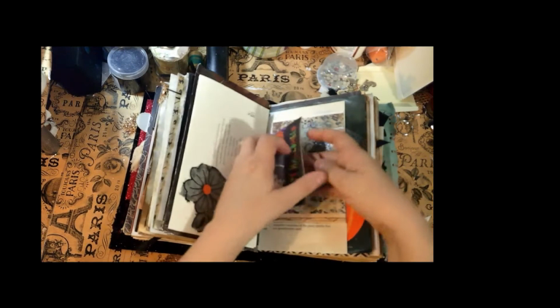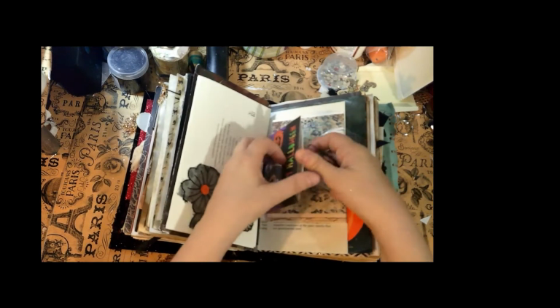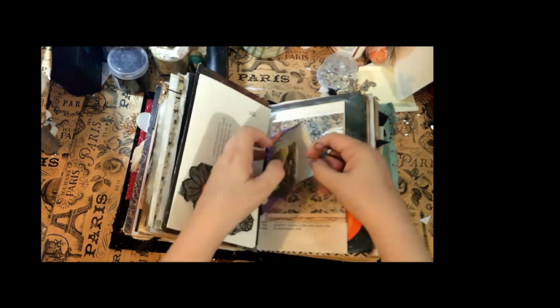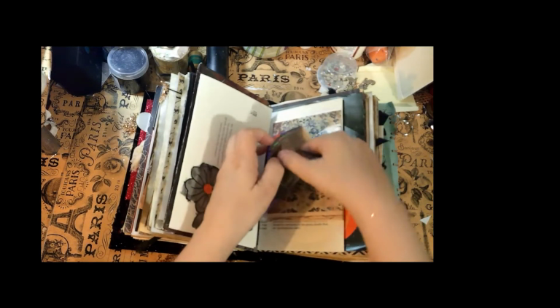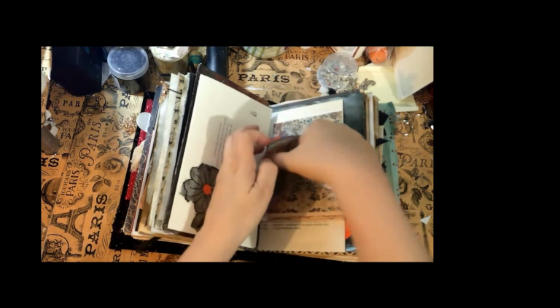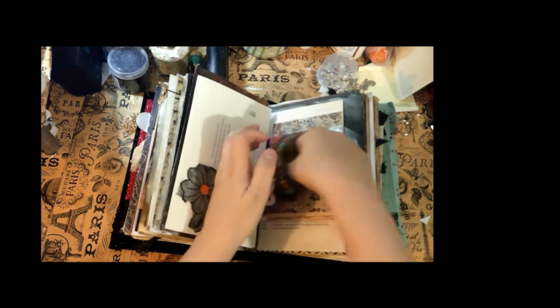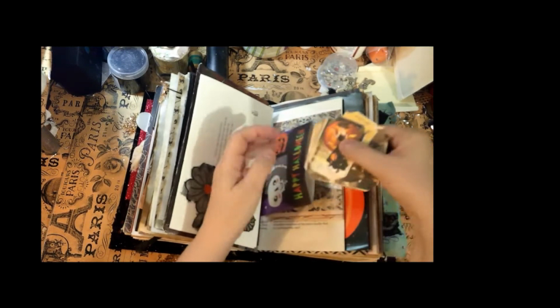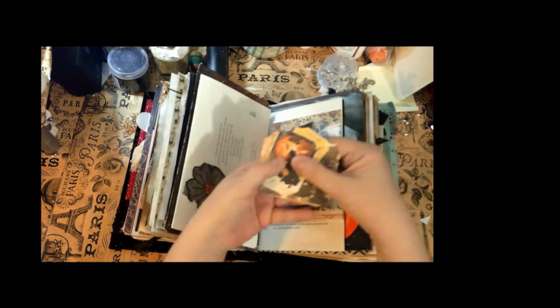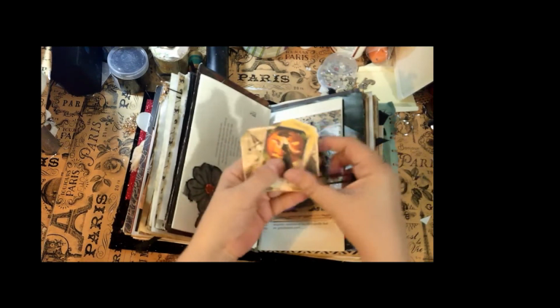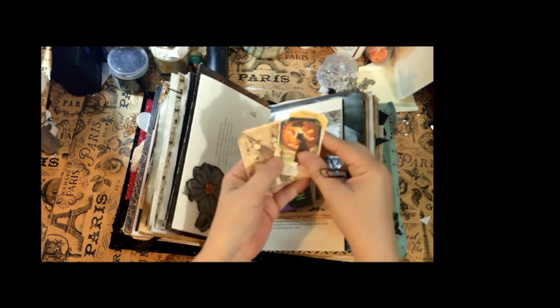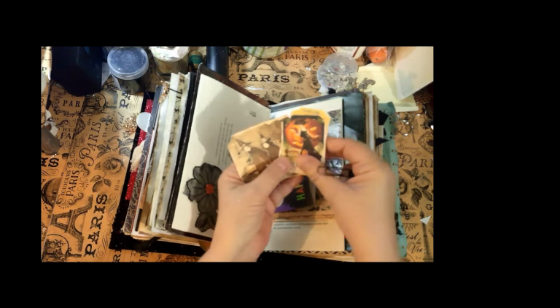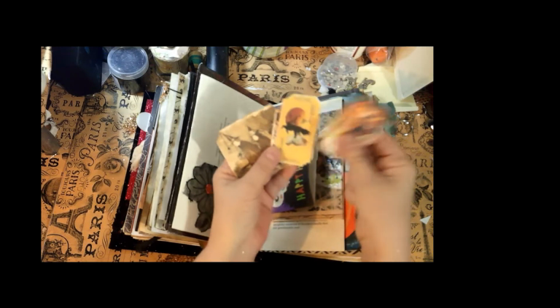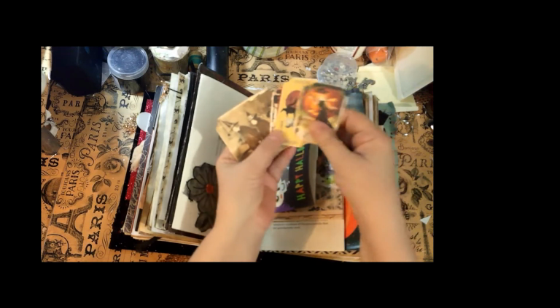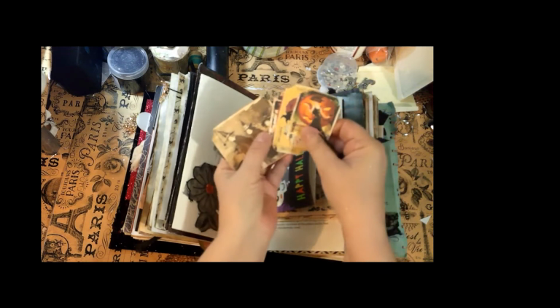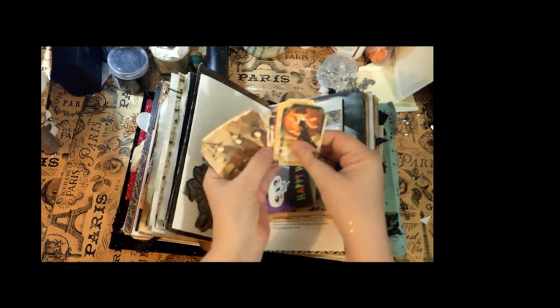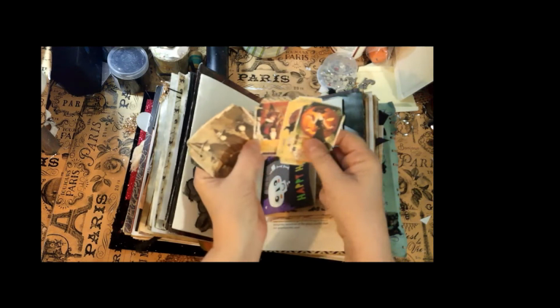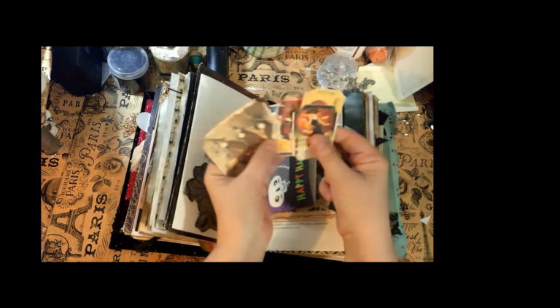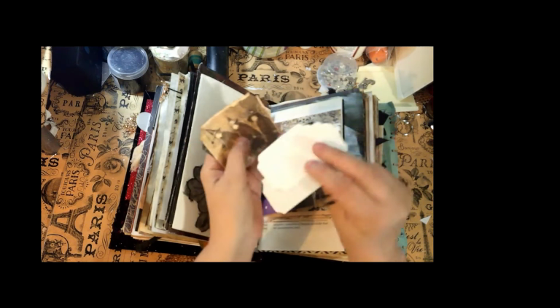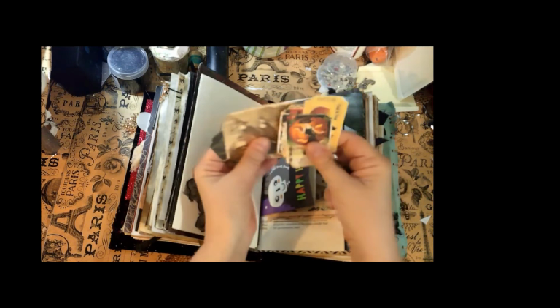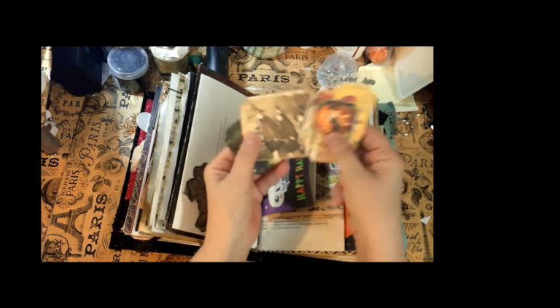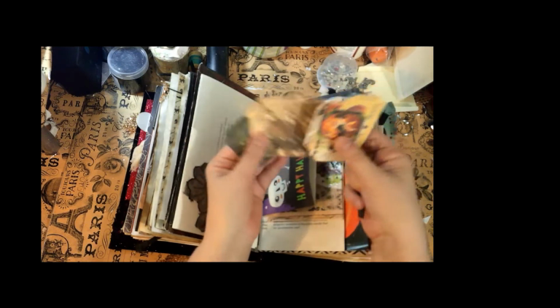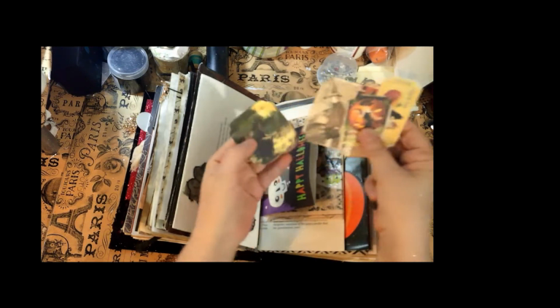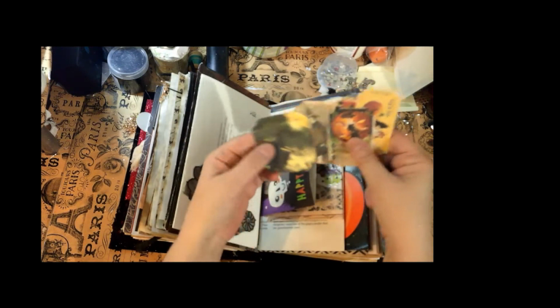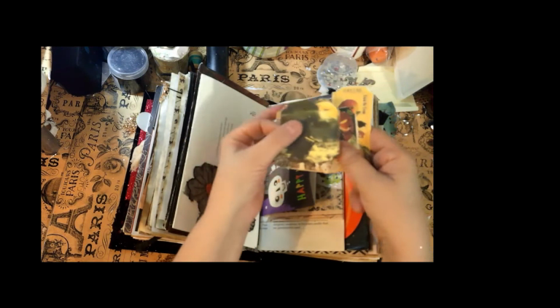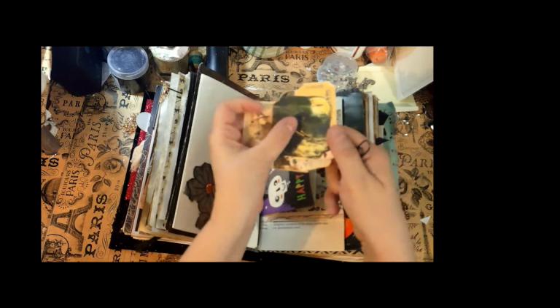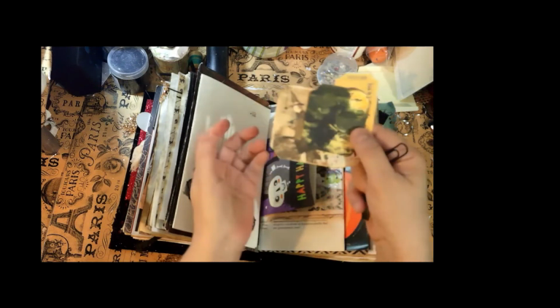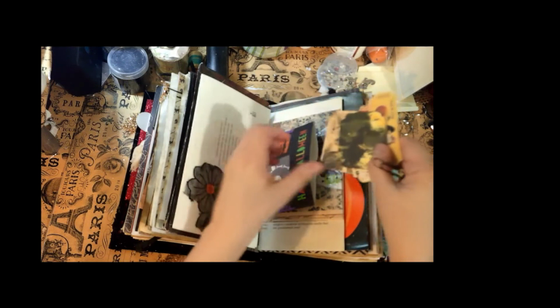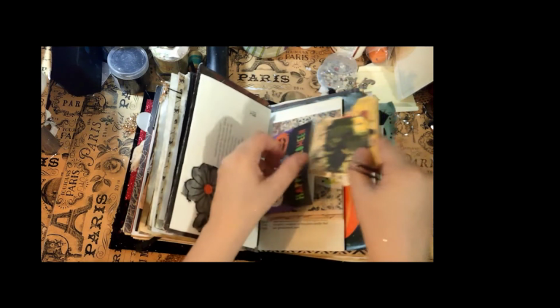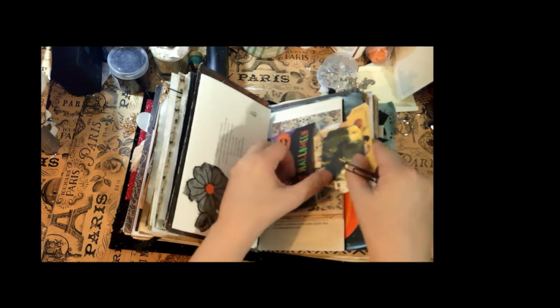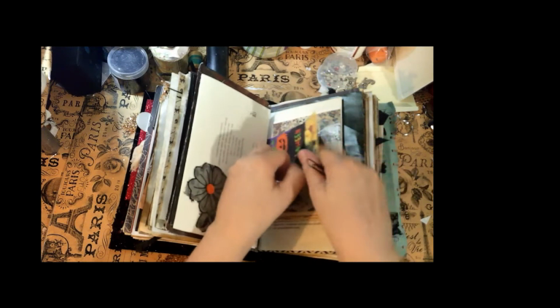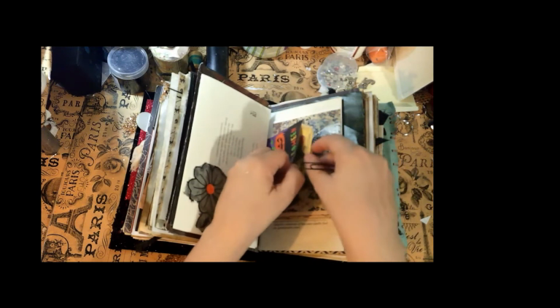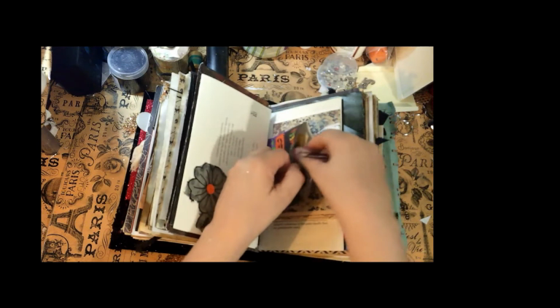Here's the other side of the trick-or-treat bag — you have some more little things to write on with witches and all kinds of fun stuff.